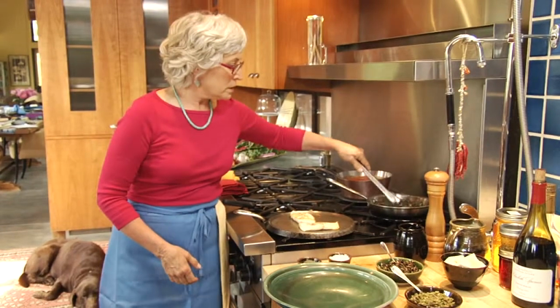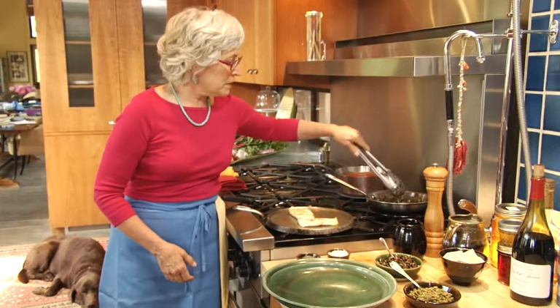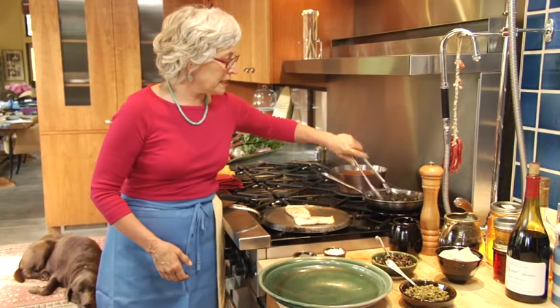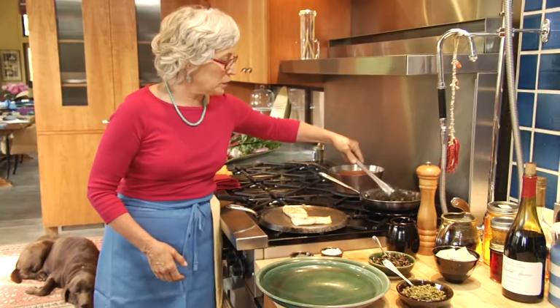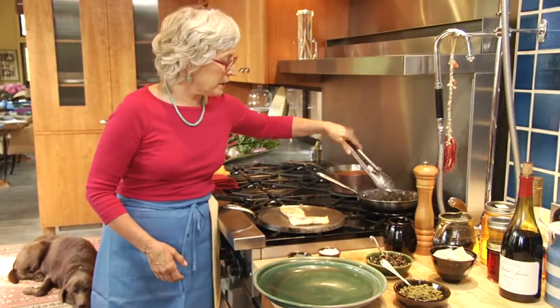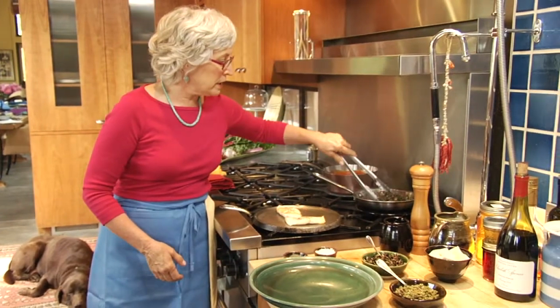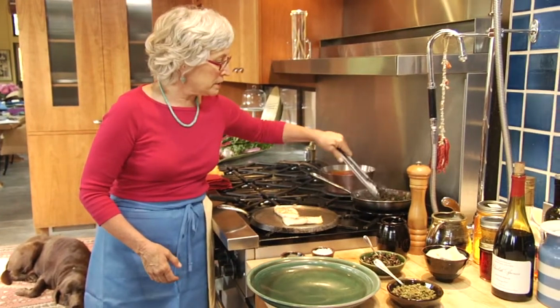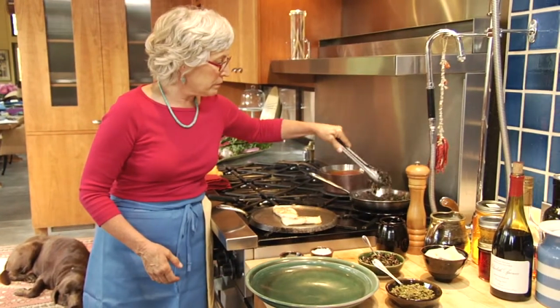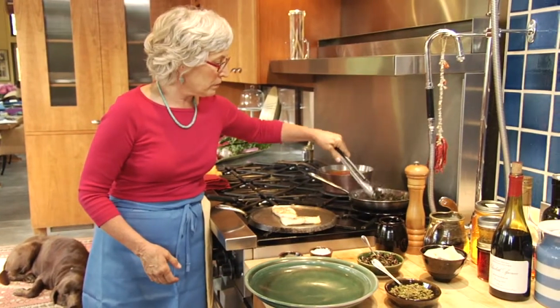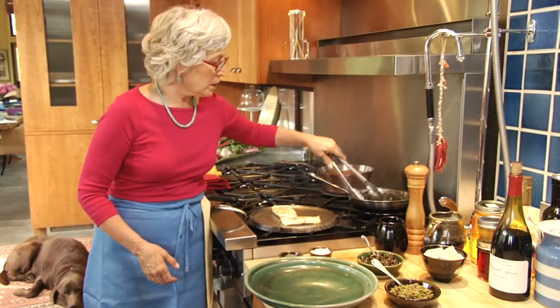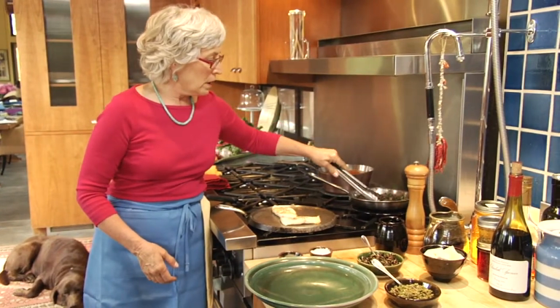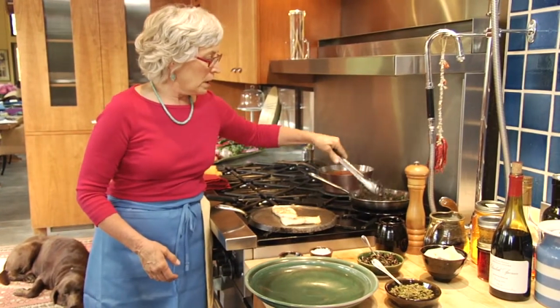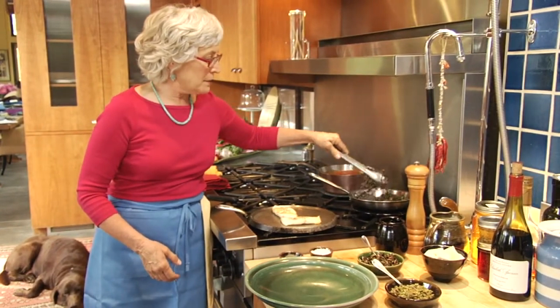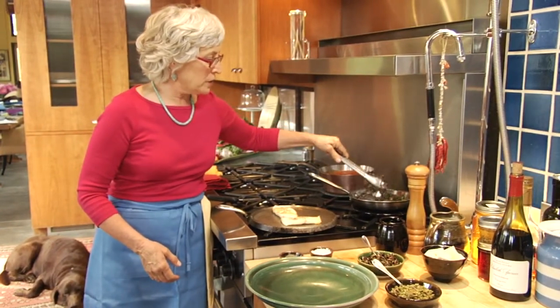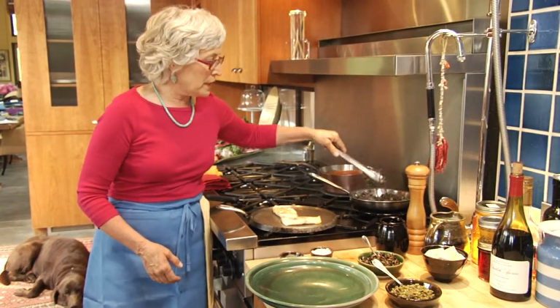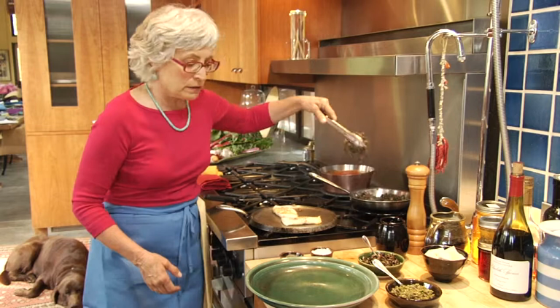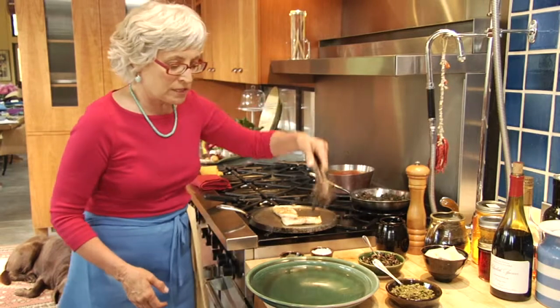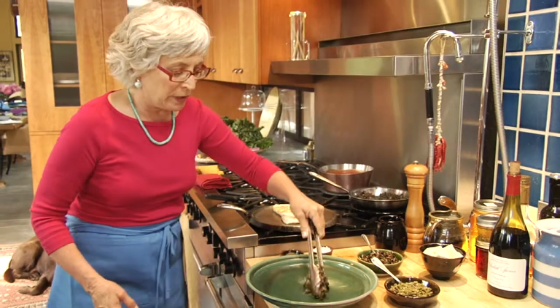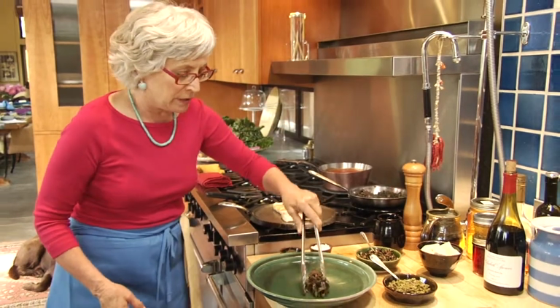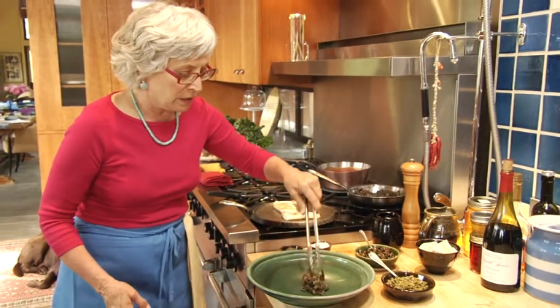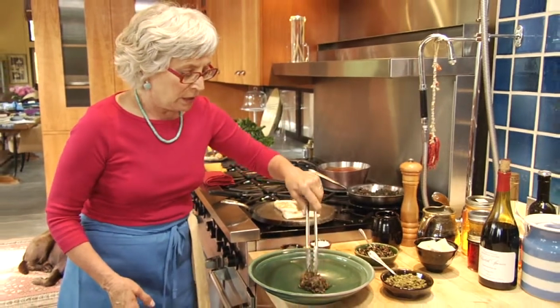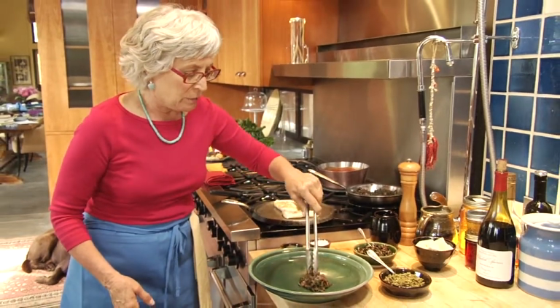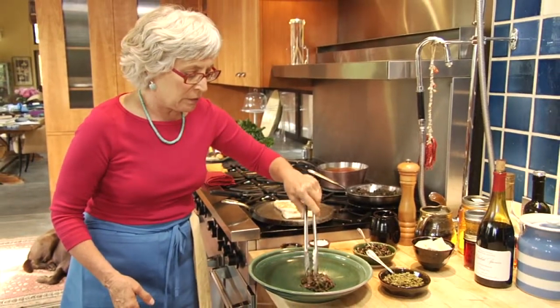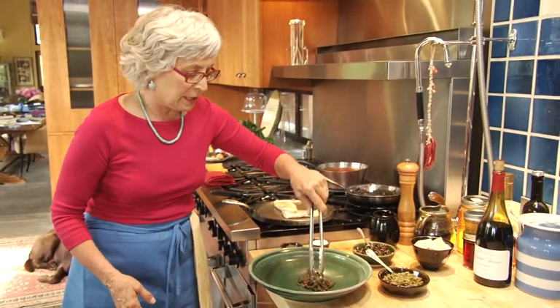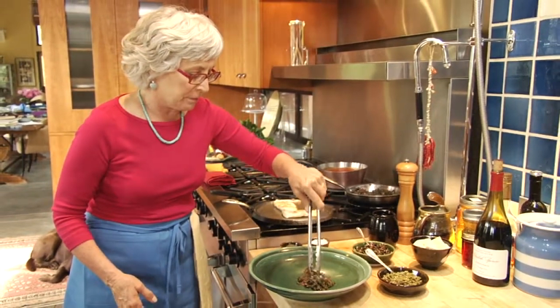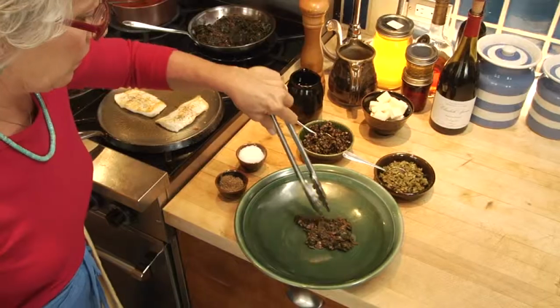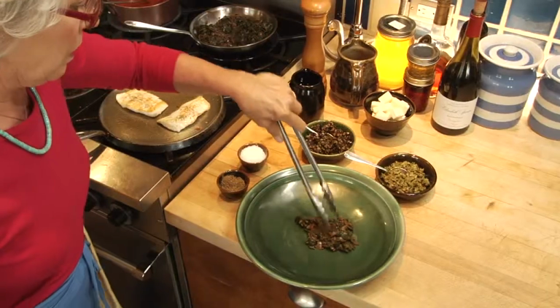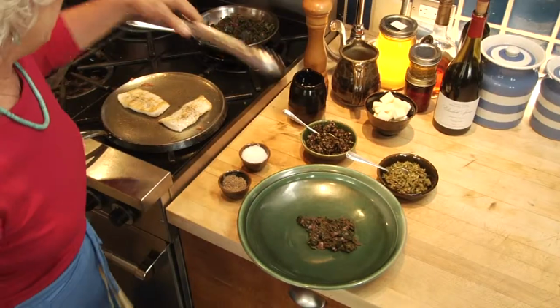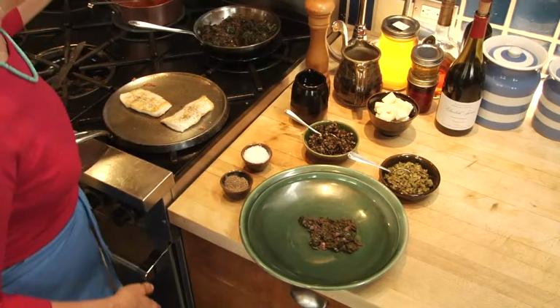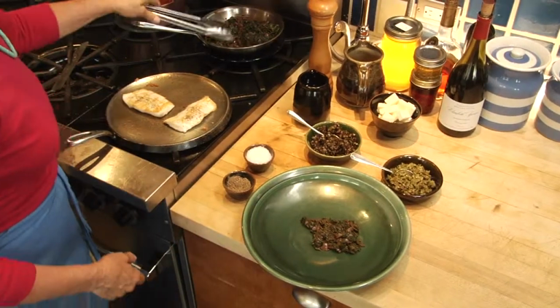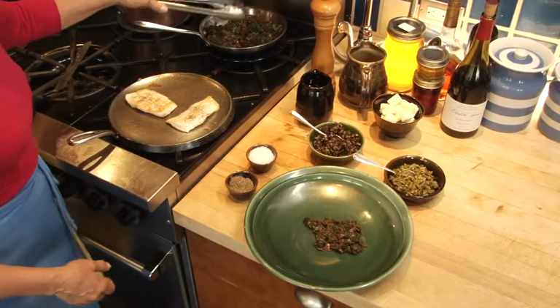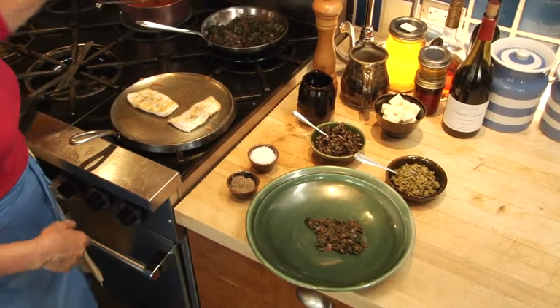I'm going to take a little bit of my greens and do a nice little nest of greens in the middle of the plate, big enough to put my fish on.